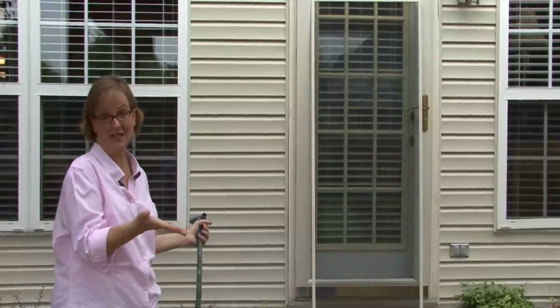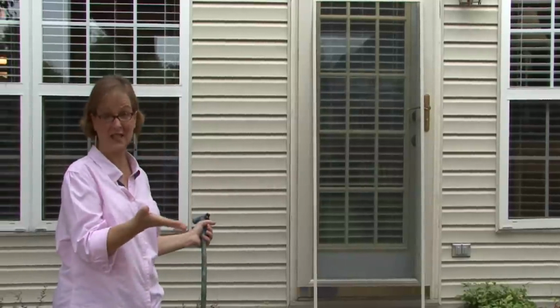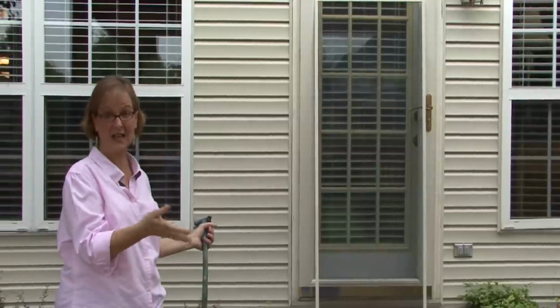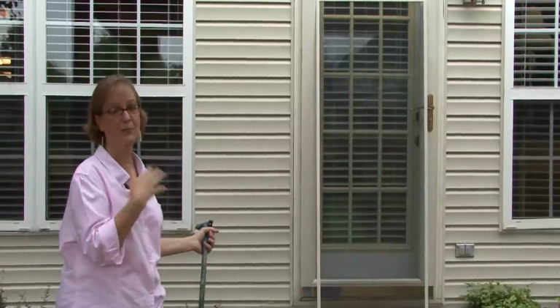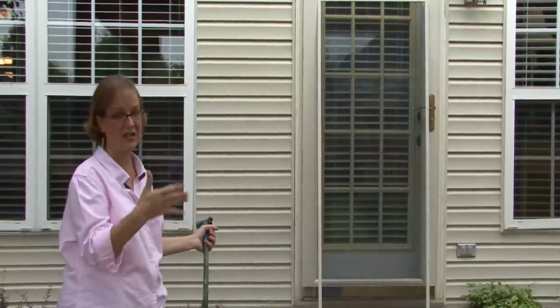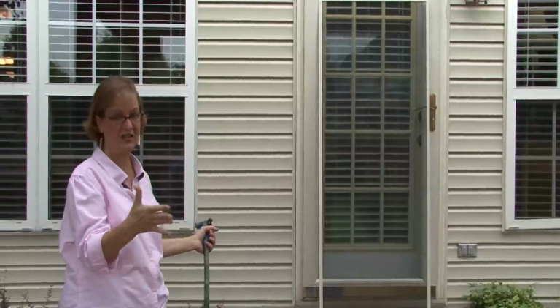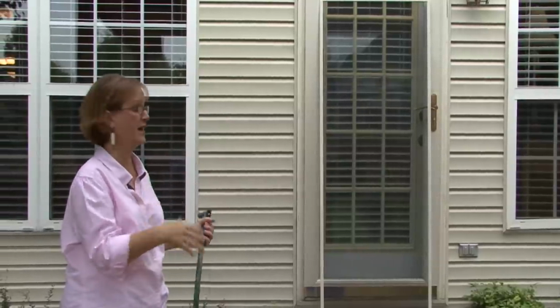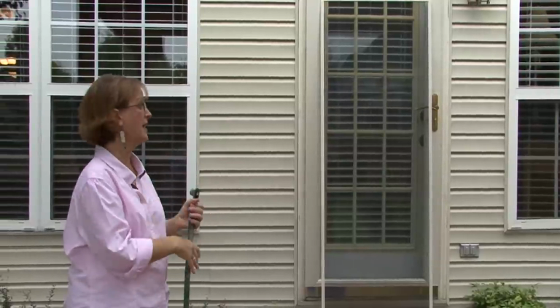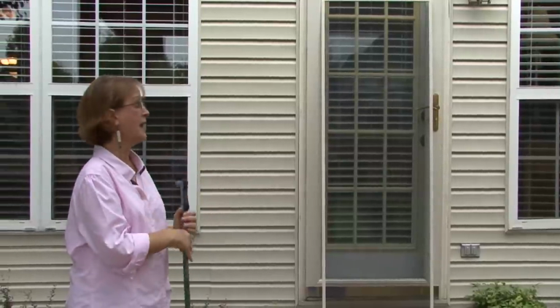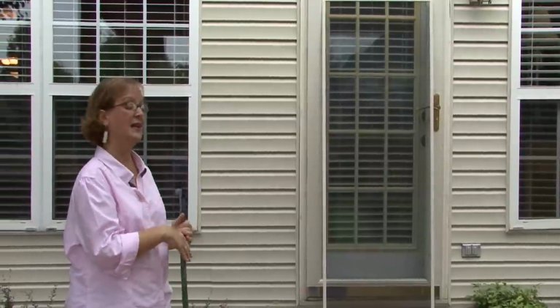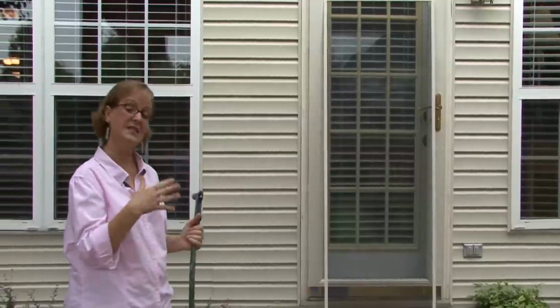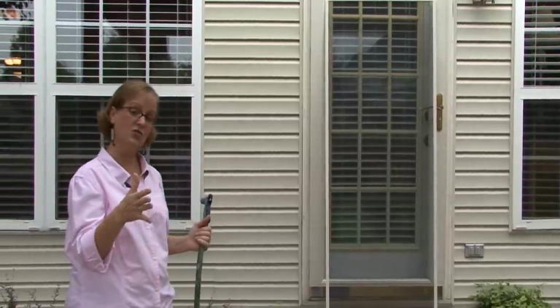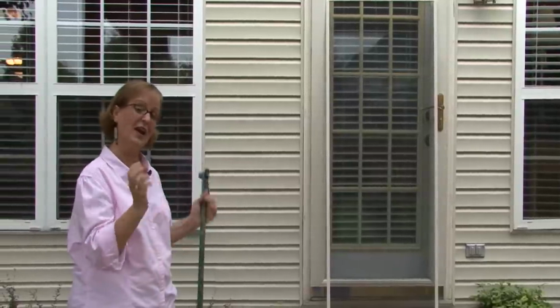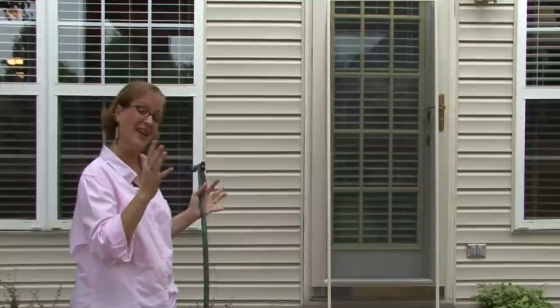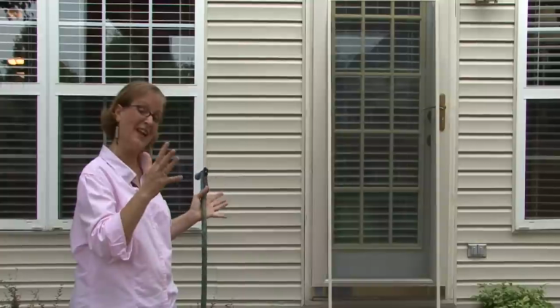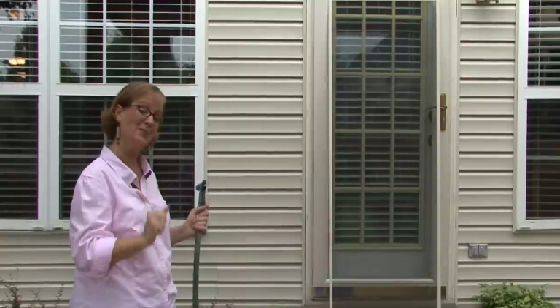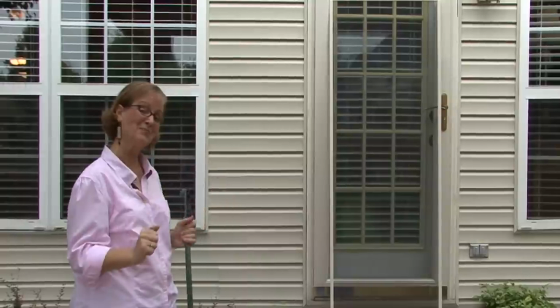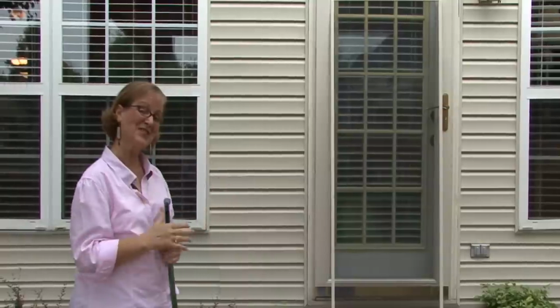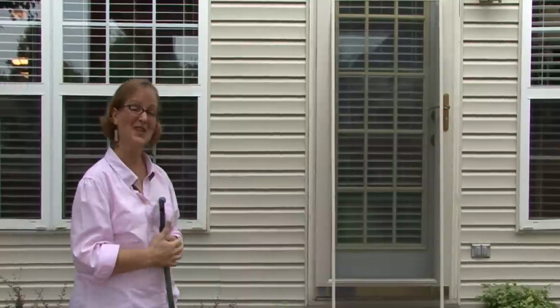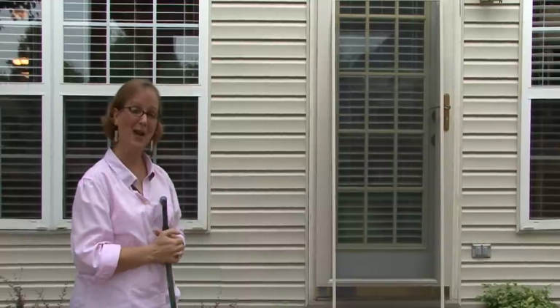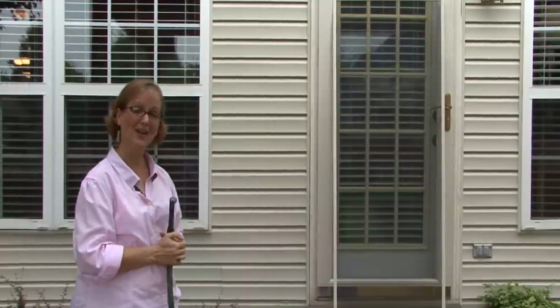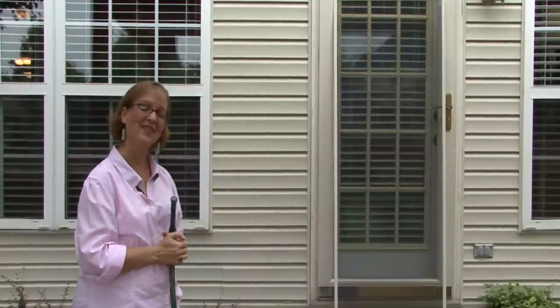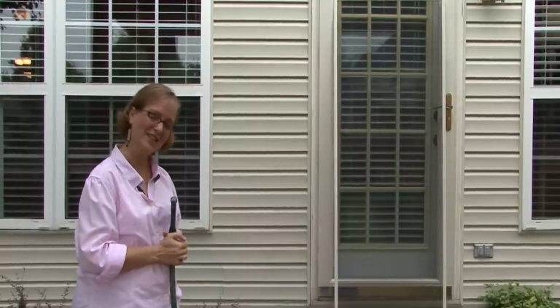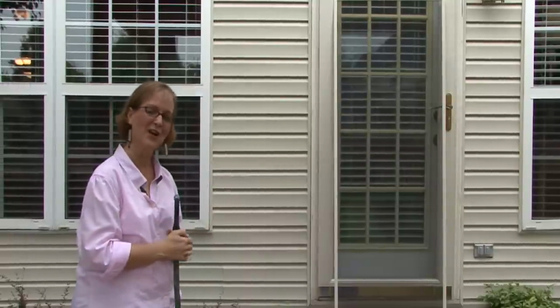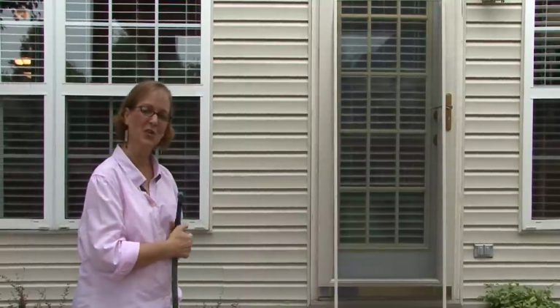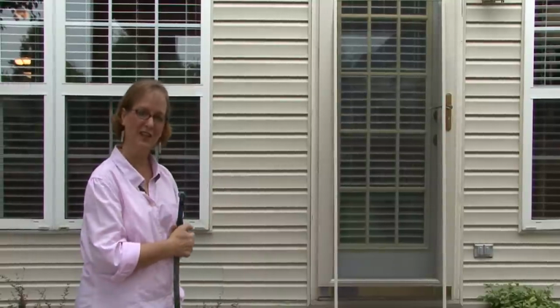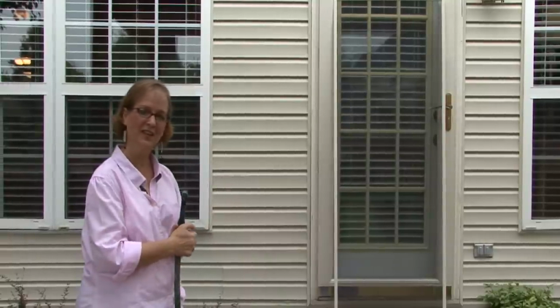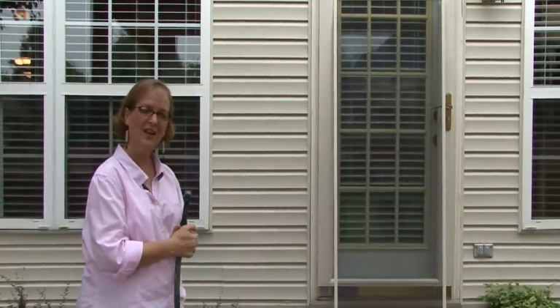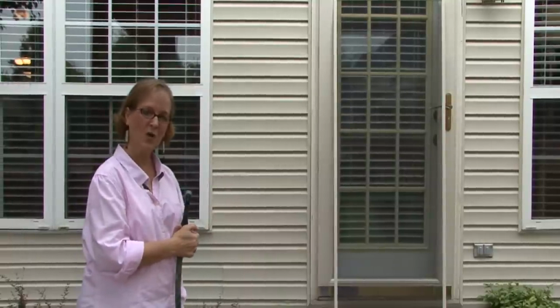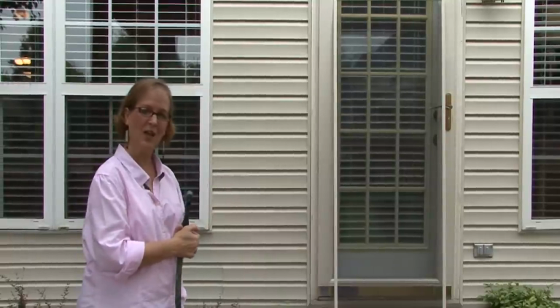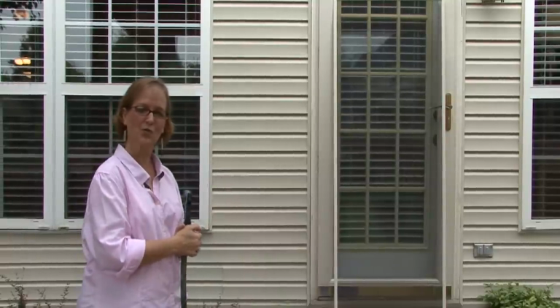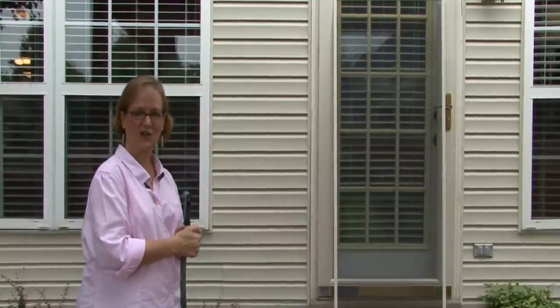If it's a sunny day, put it in the sun and let the sun dry it, and then hang it up. This is Ann Myrick and that is how you clean a window screen.